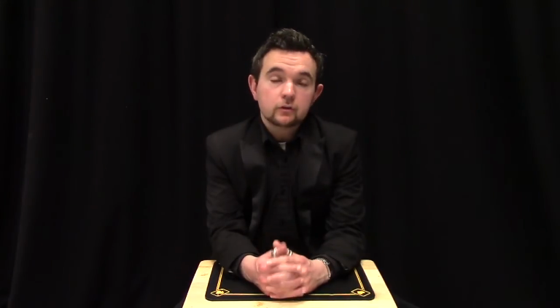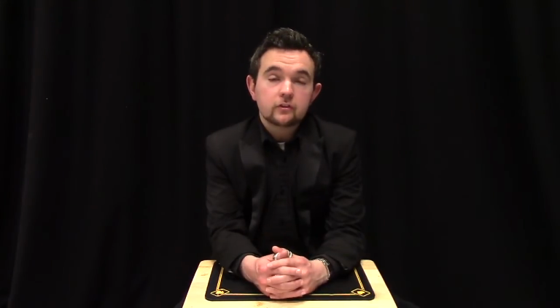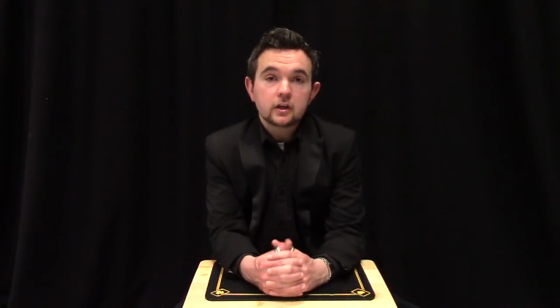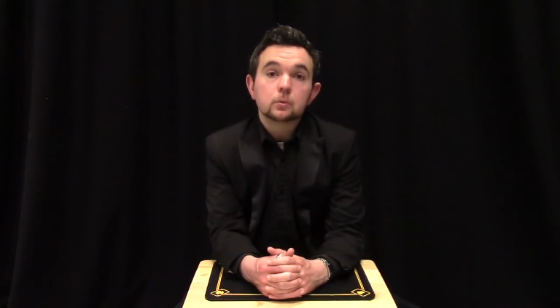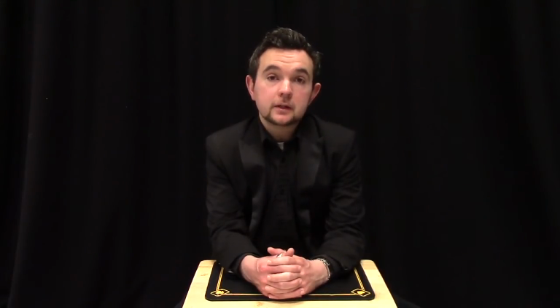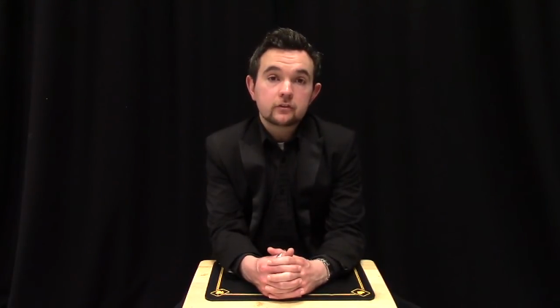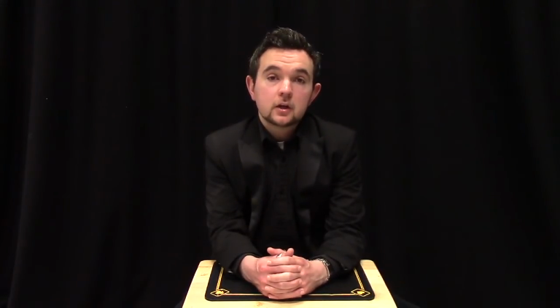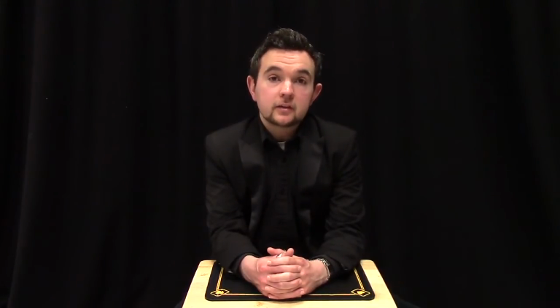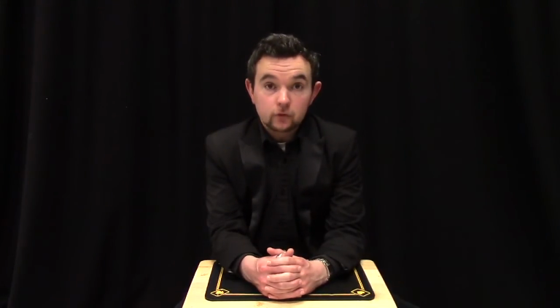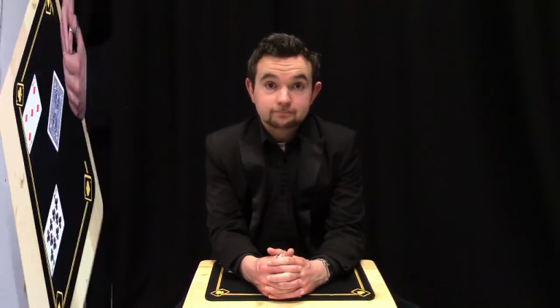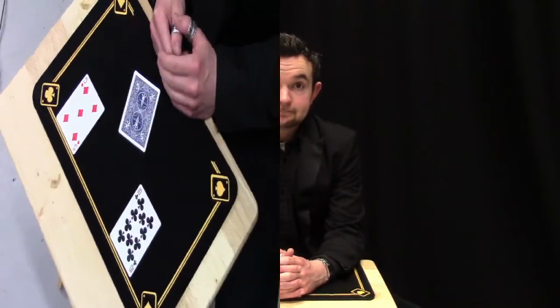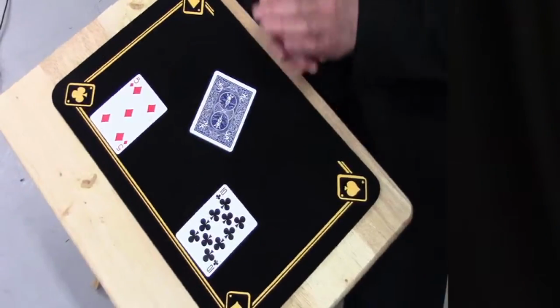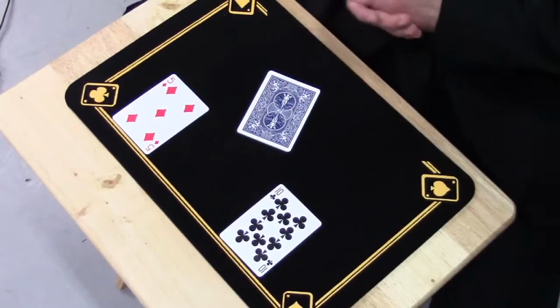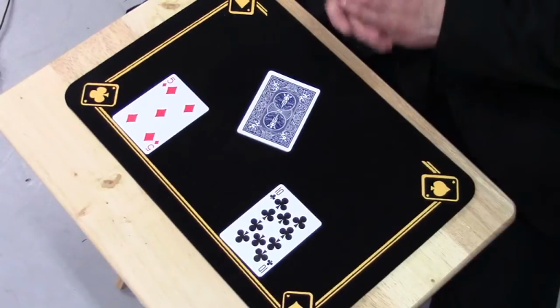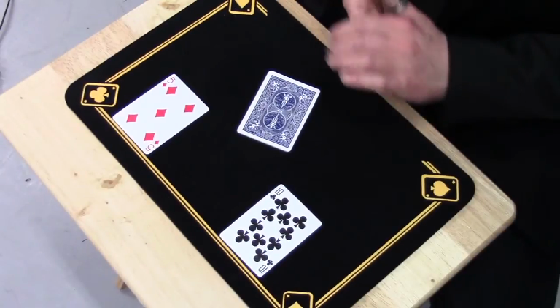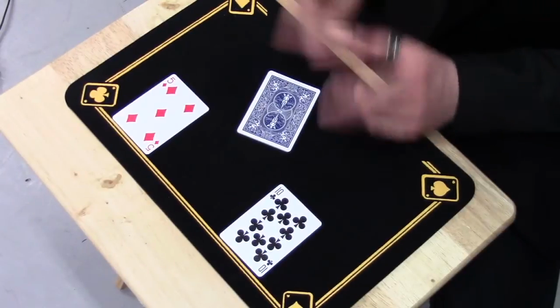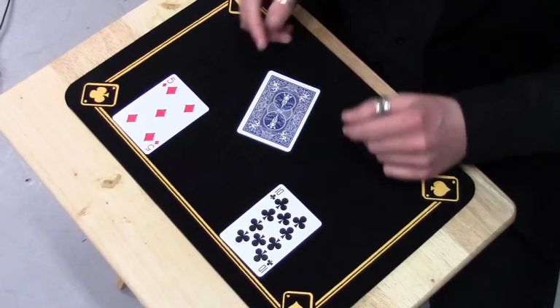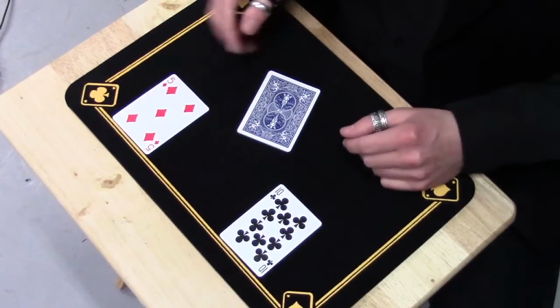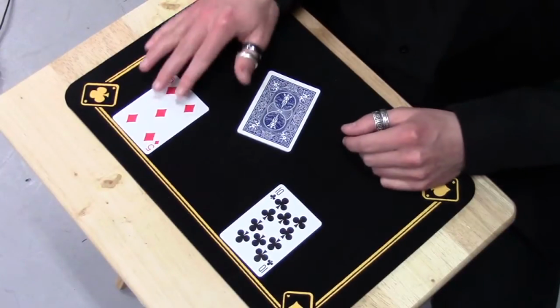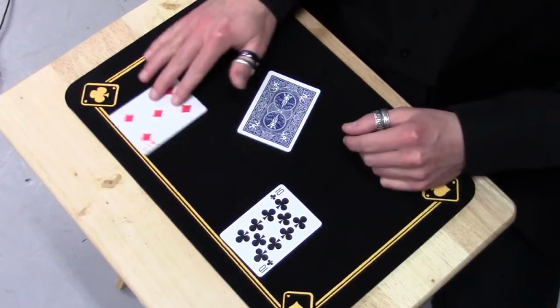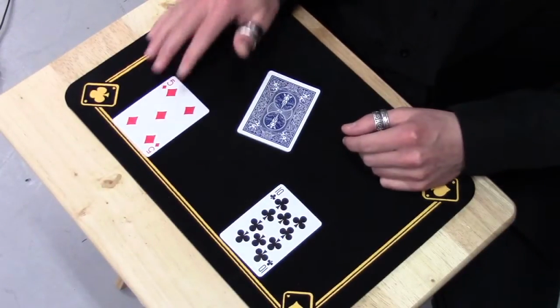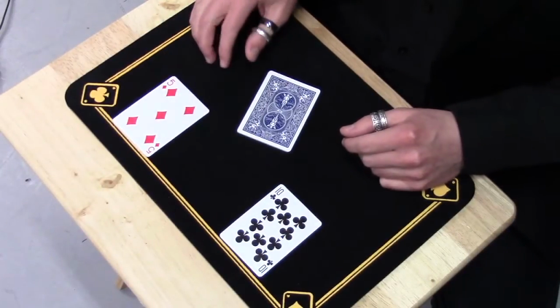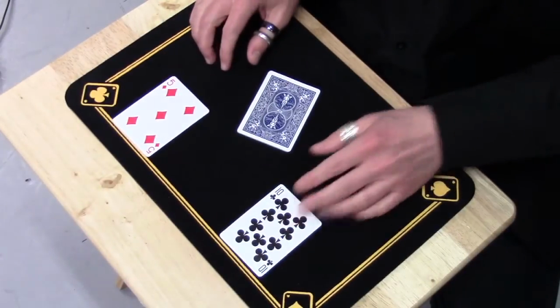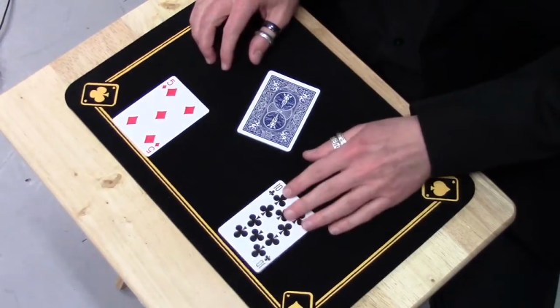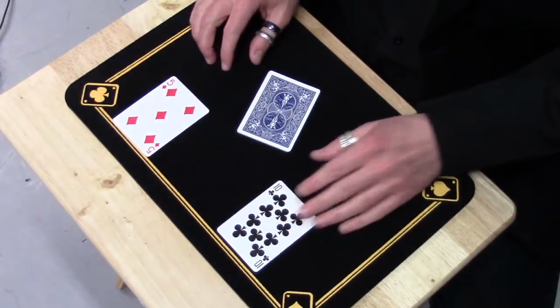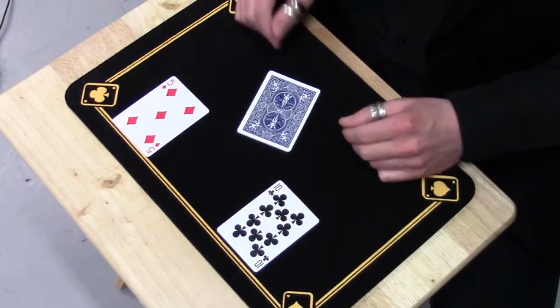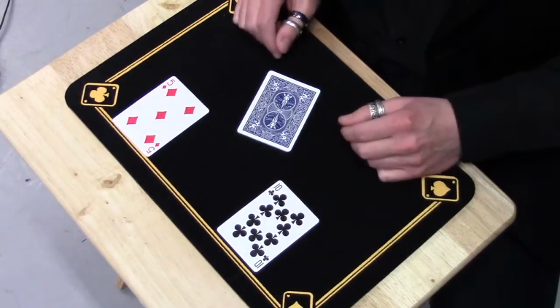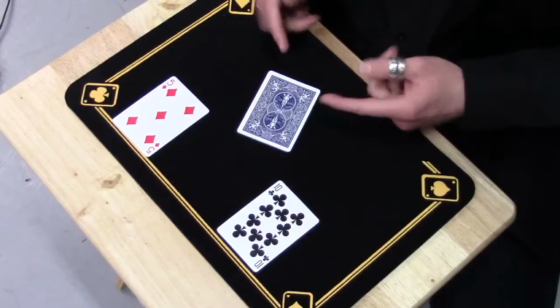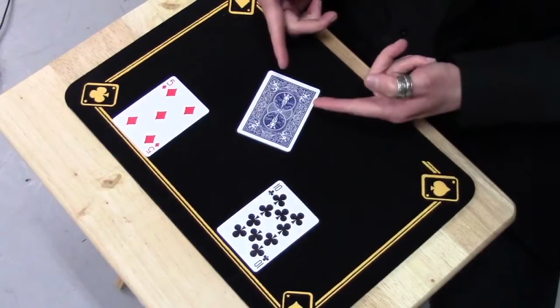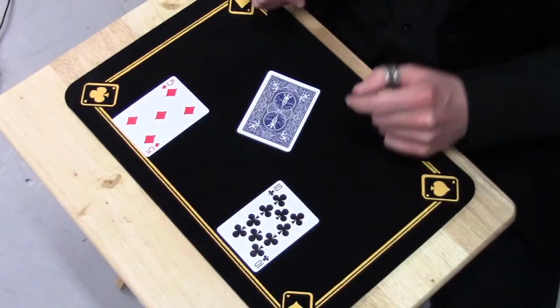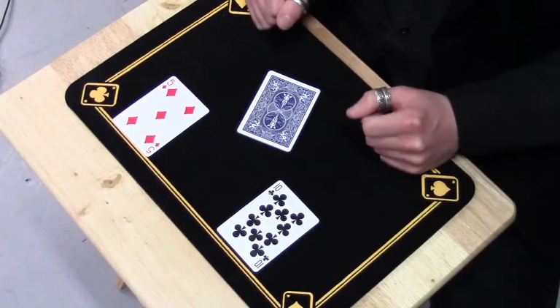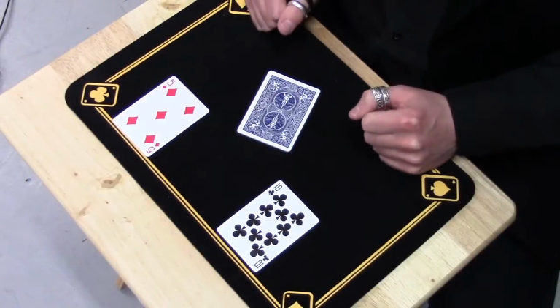So this is the cardboard chameleons by Darrell. For this trick I have taken two cards — in this case the five of diamonds and the ten of clubs from the deck. And these are the cardboard chameleons.